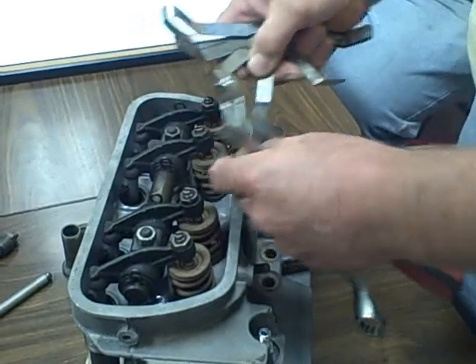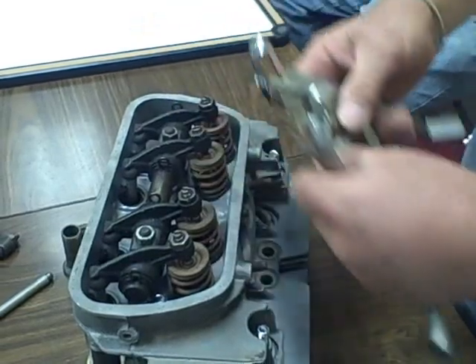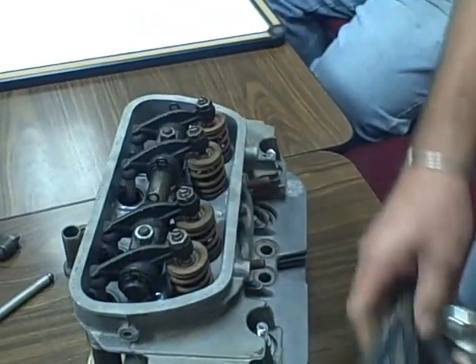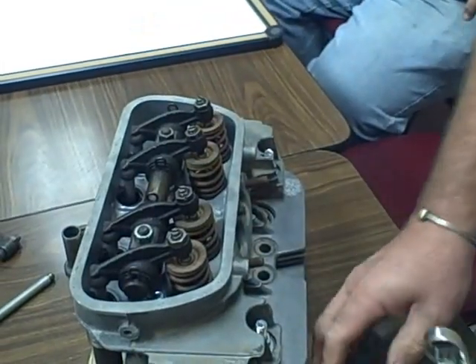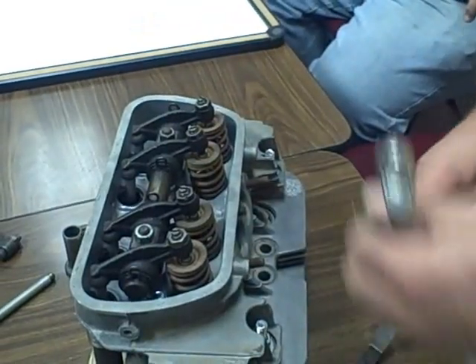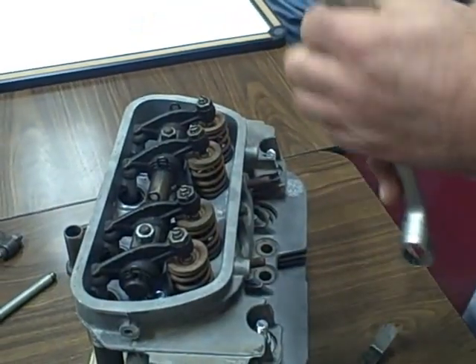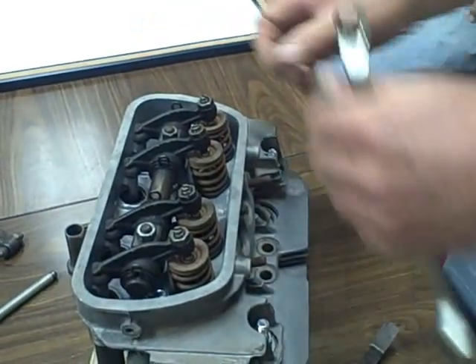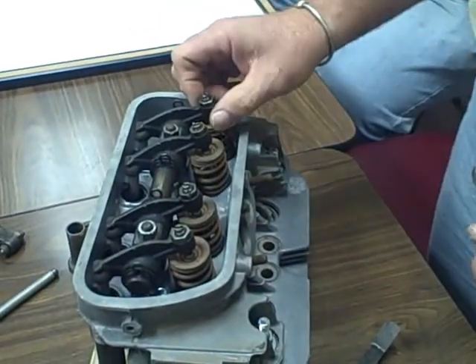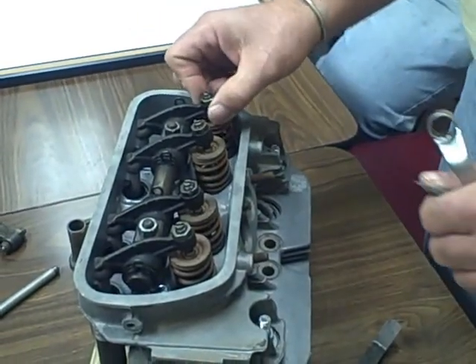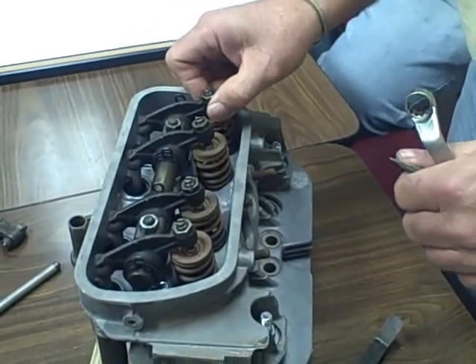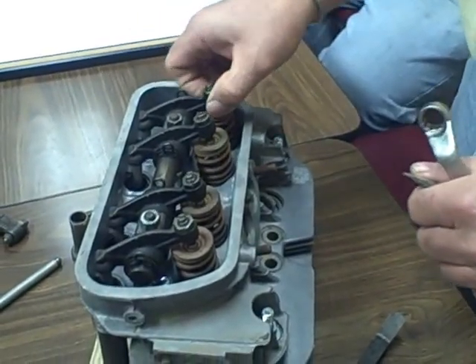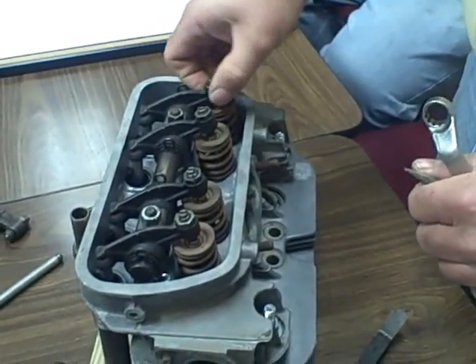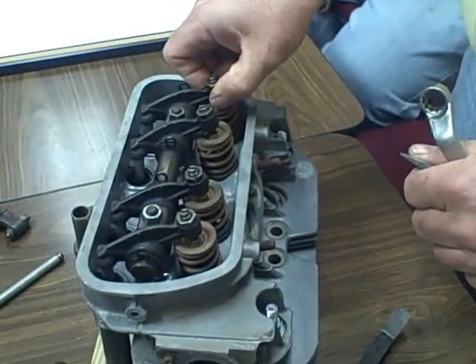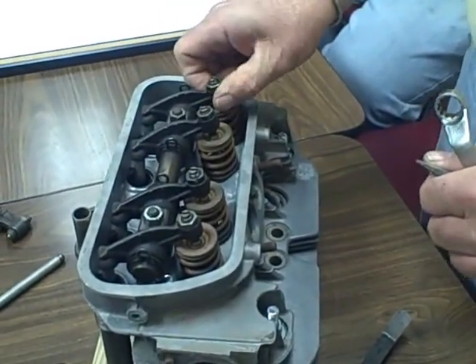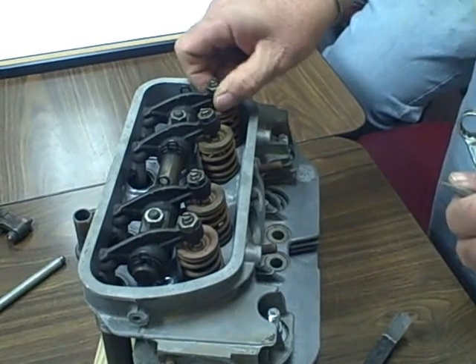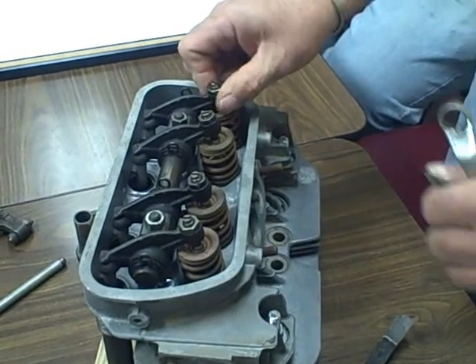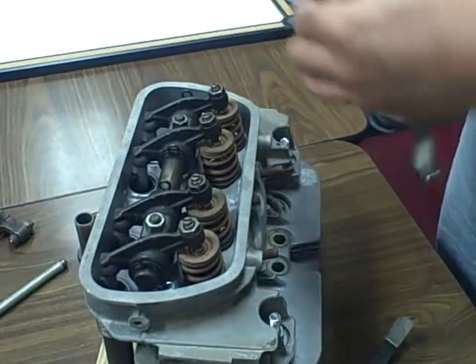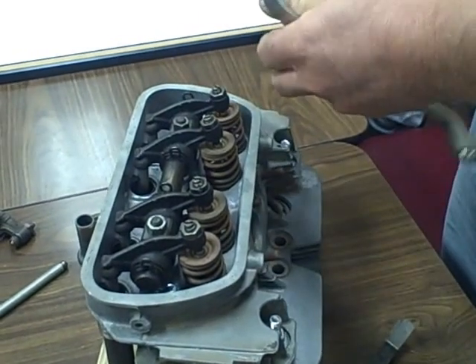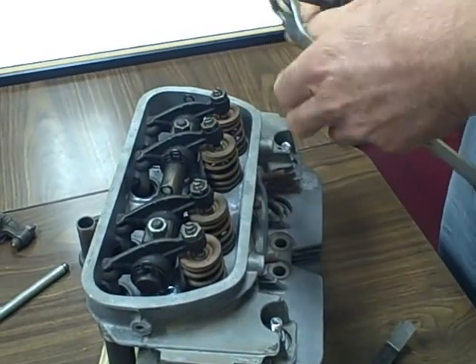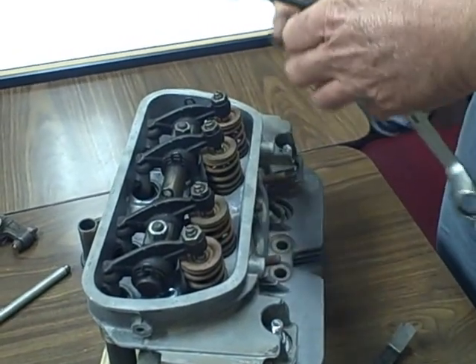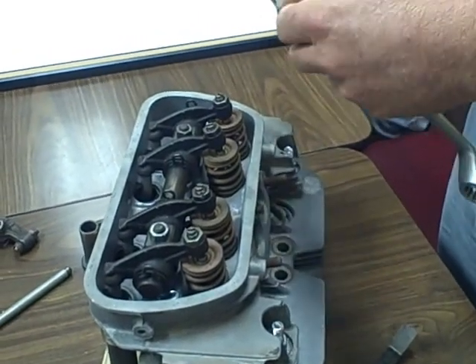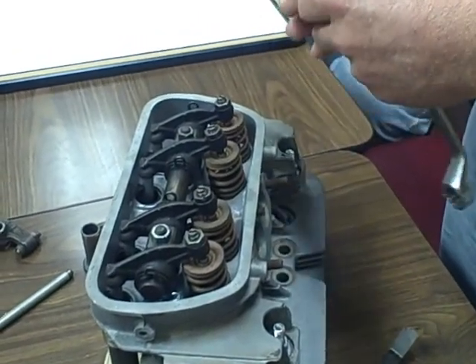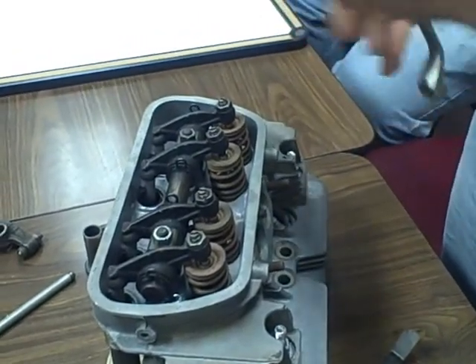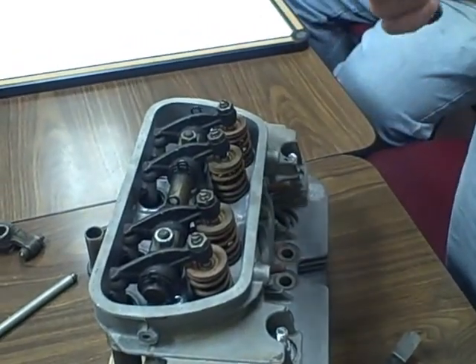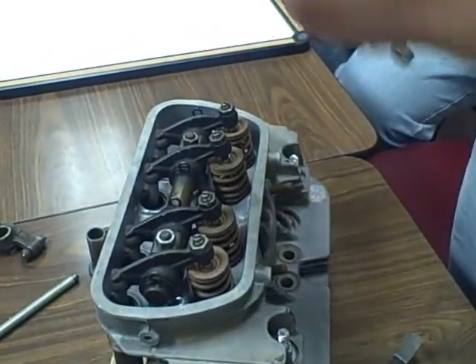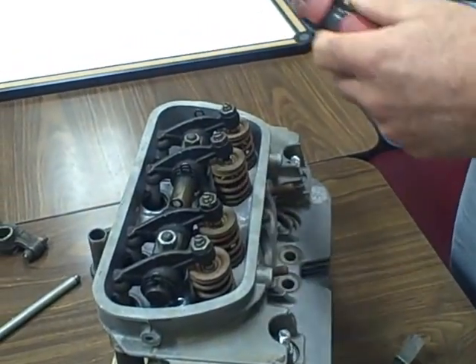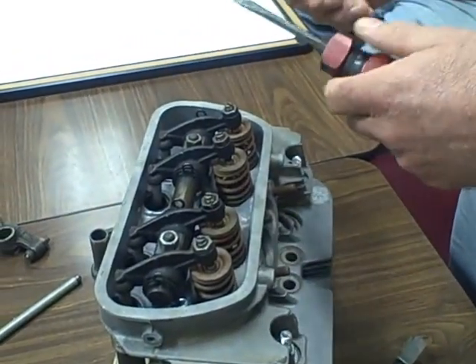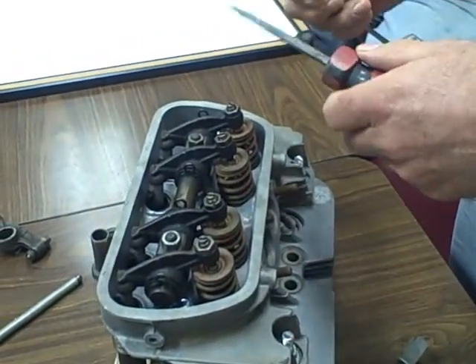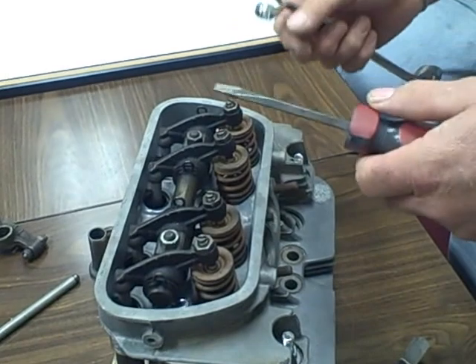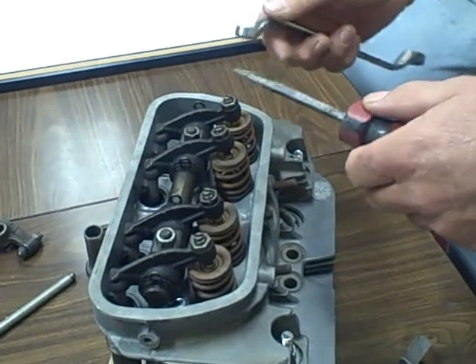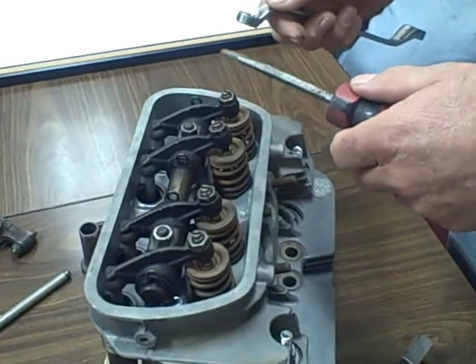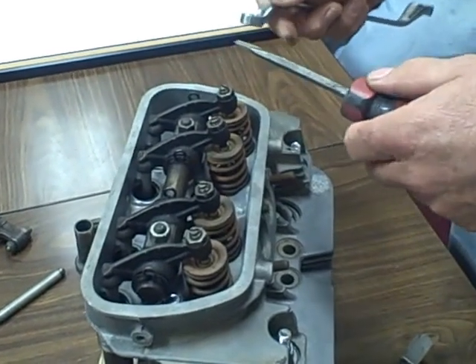That's too tight. What this one is — it's too tight an exhaust valve. If the exhaust valve is too tight, it can burn it. It will burn it. Then you'll have a bad day.